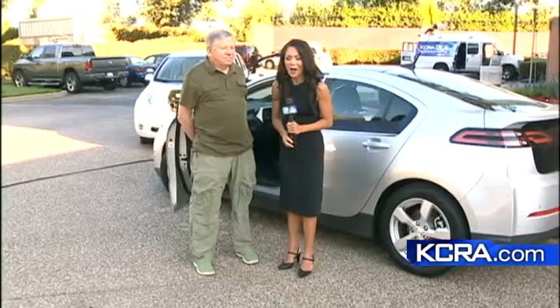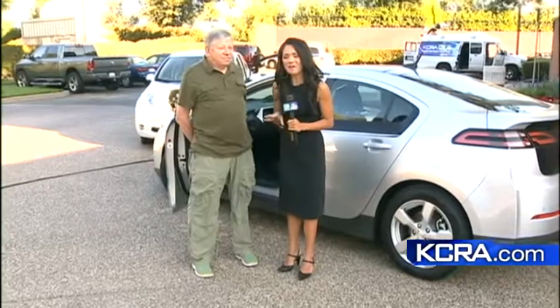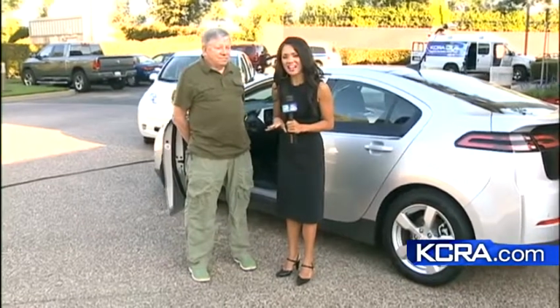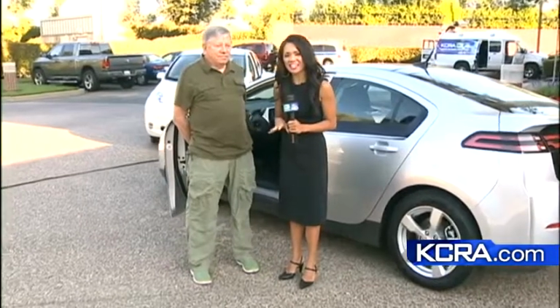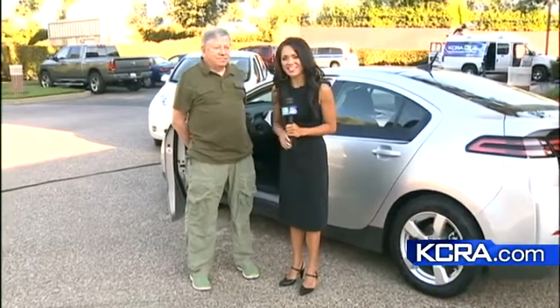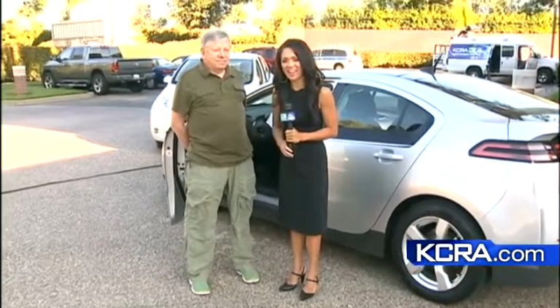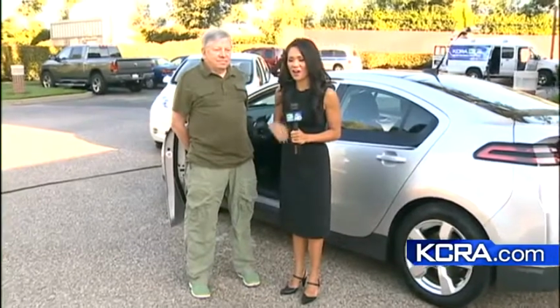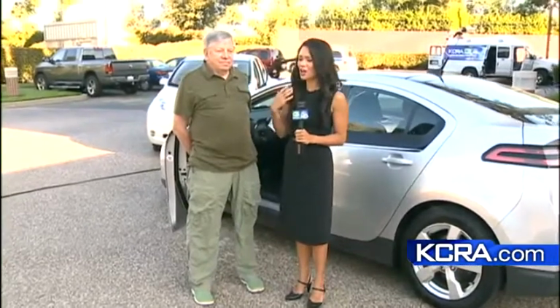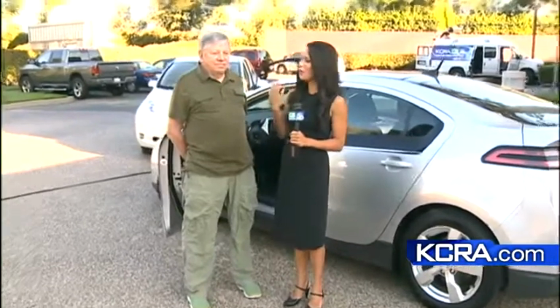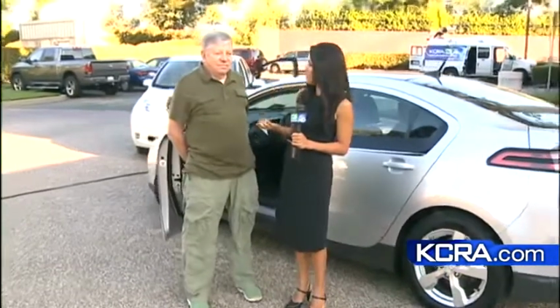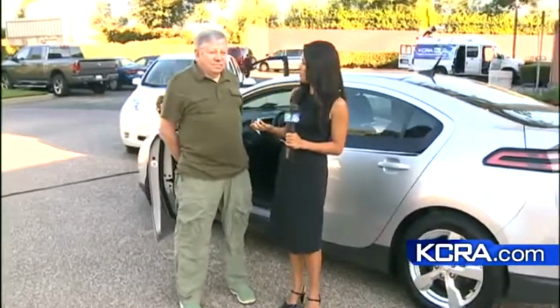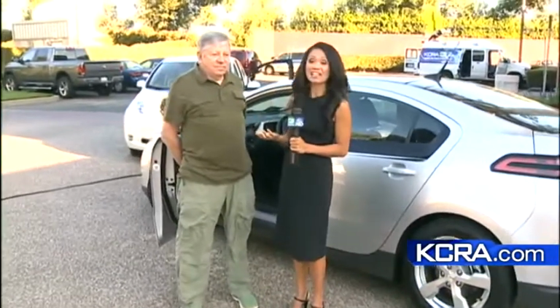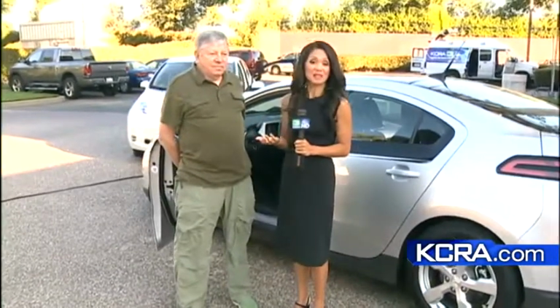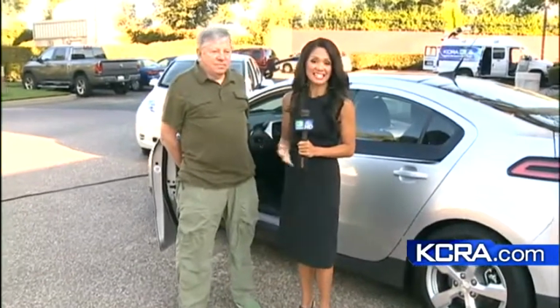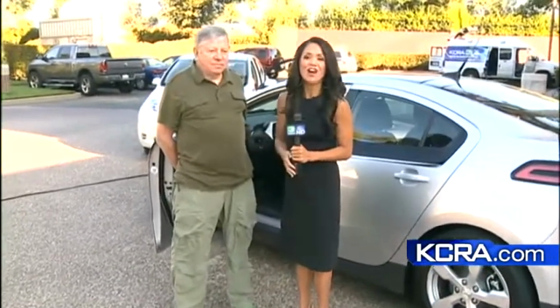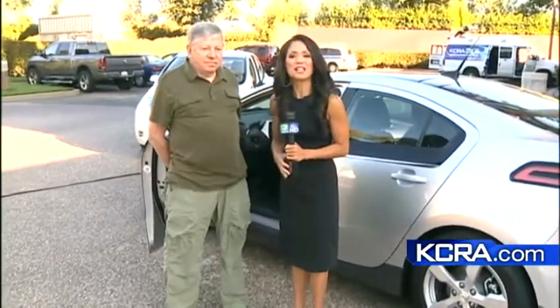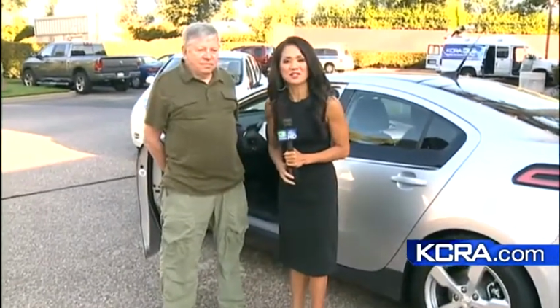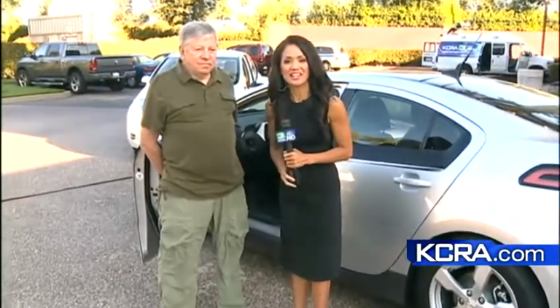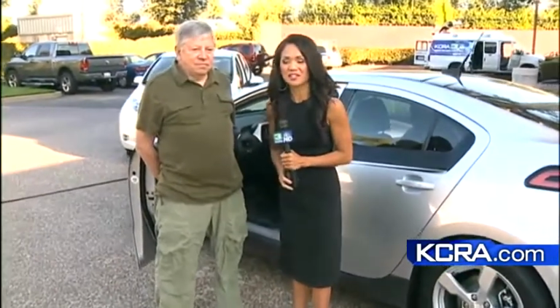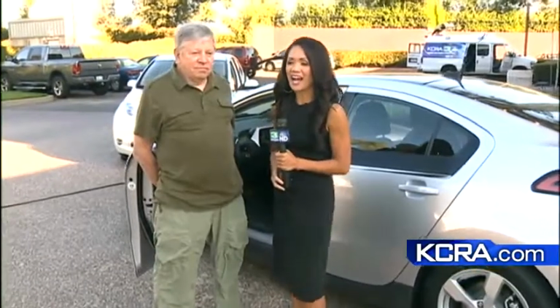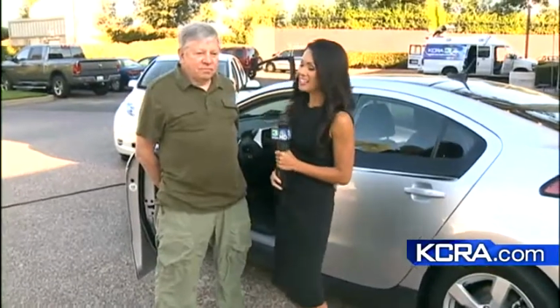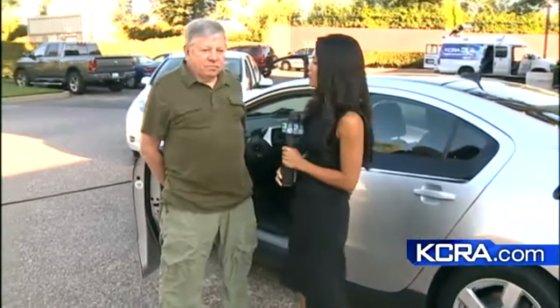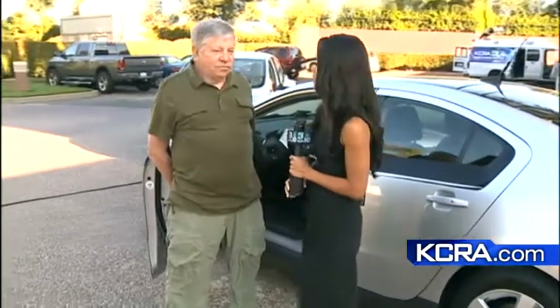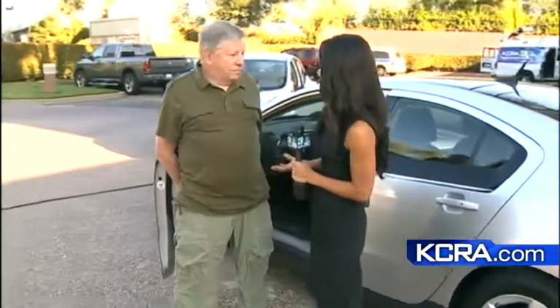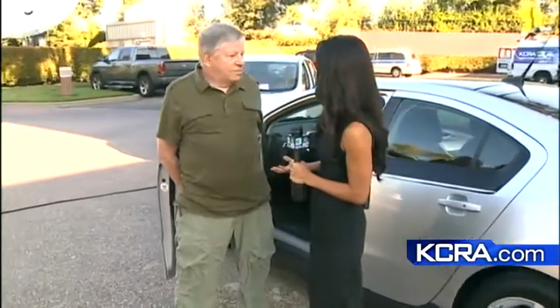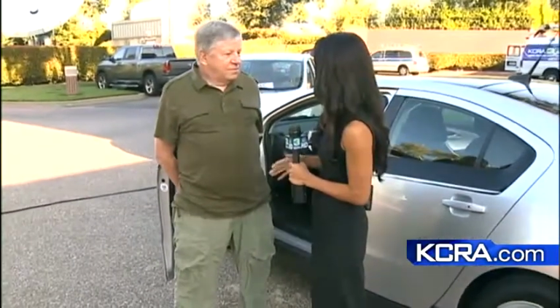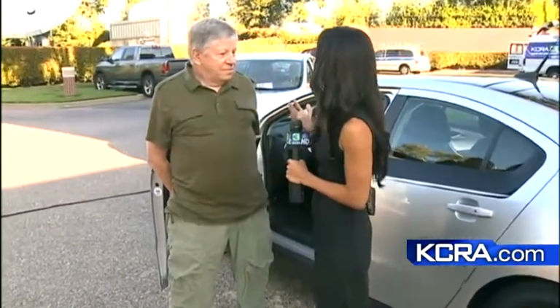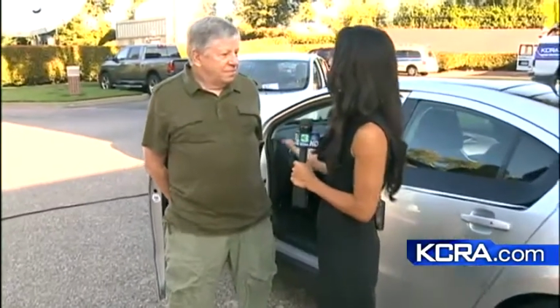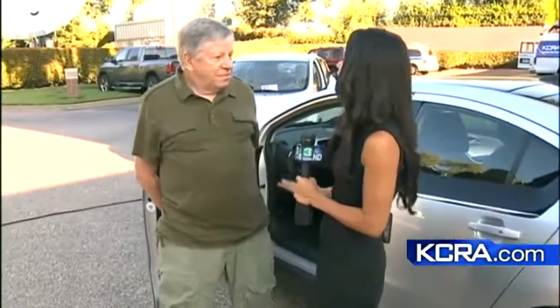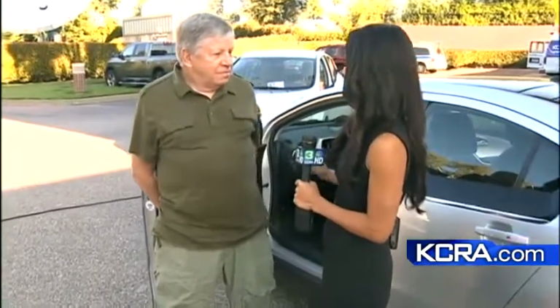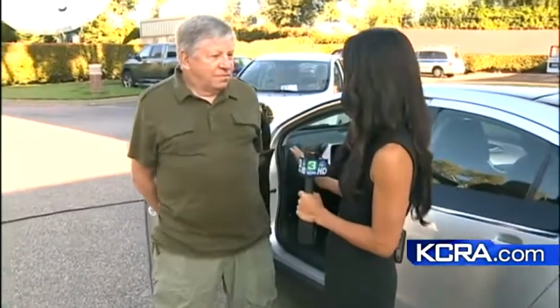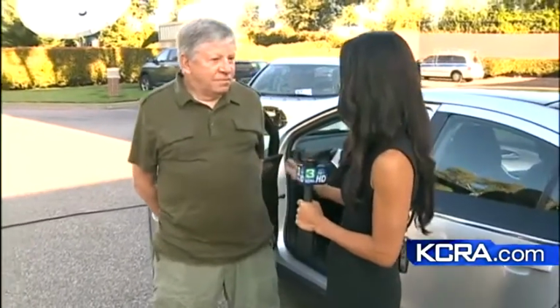We are by the fountain, KCRA. We are talking about tomorrow being a national plug-in day. Former Sacramento State University professor George Parrott joins us this morning. Tell us about how electric cars are advancing.